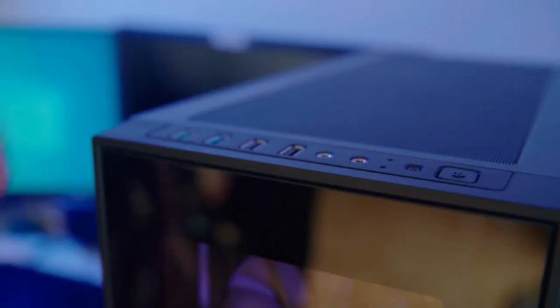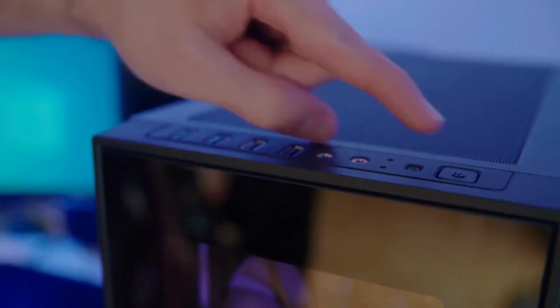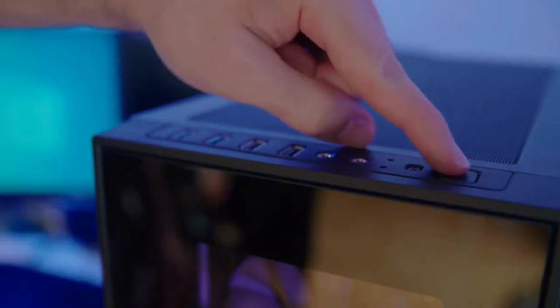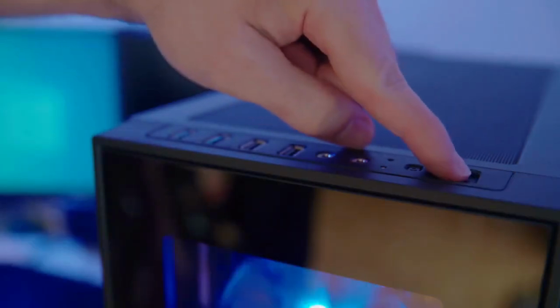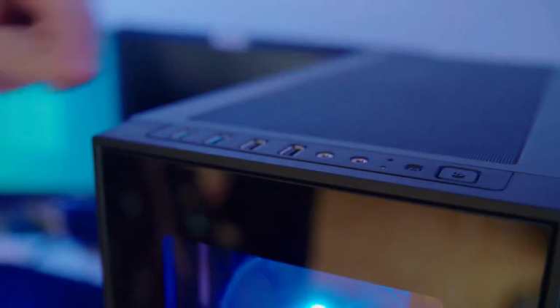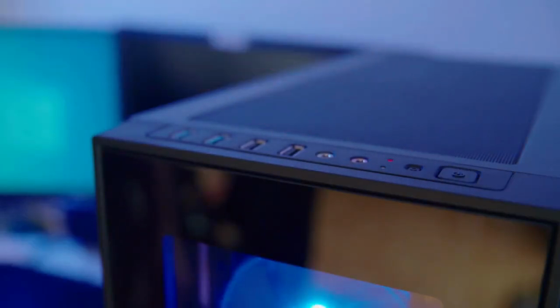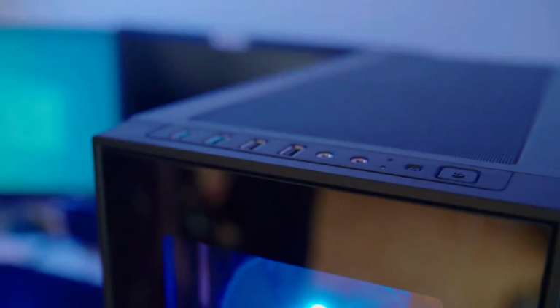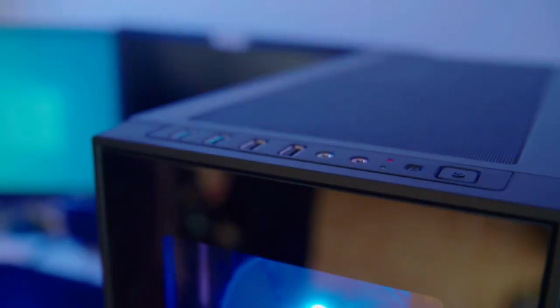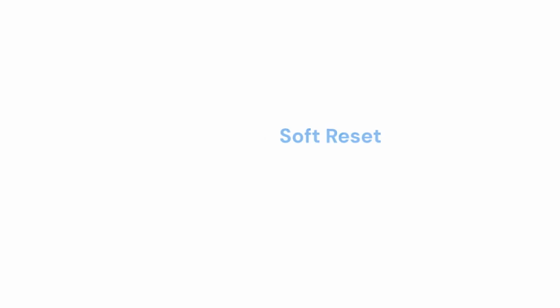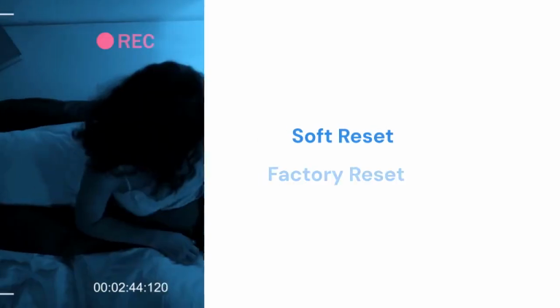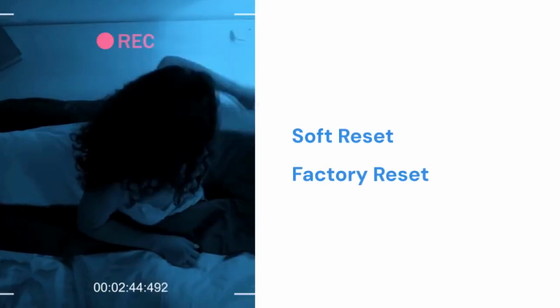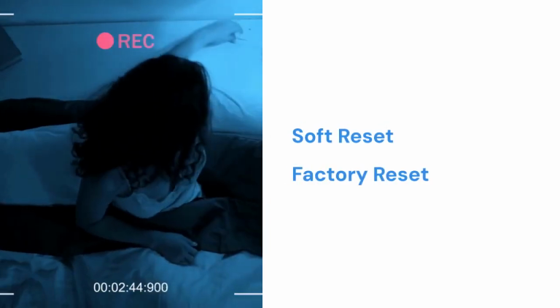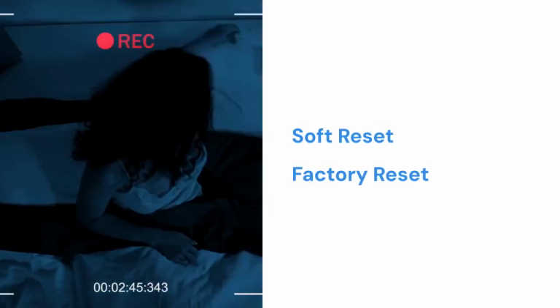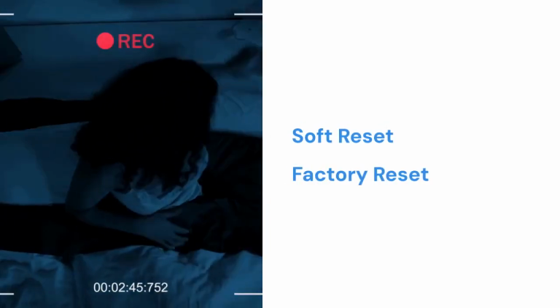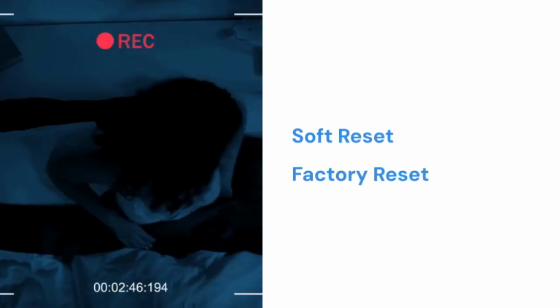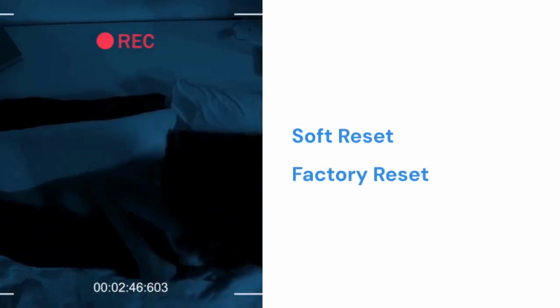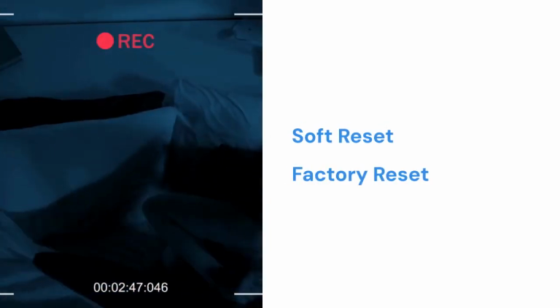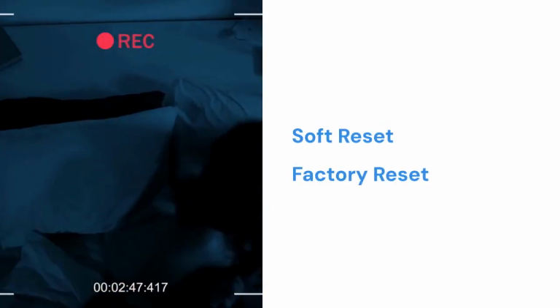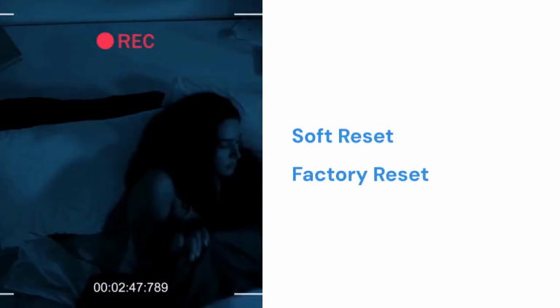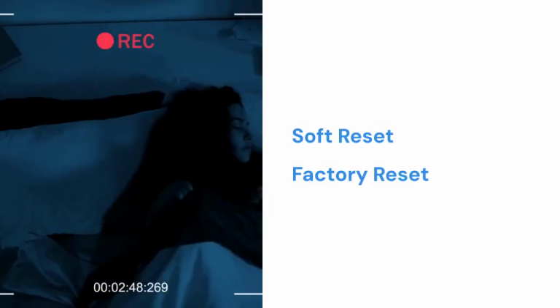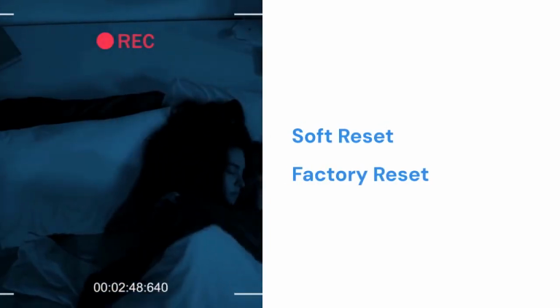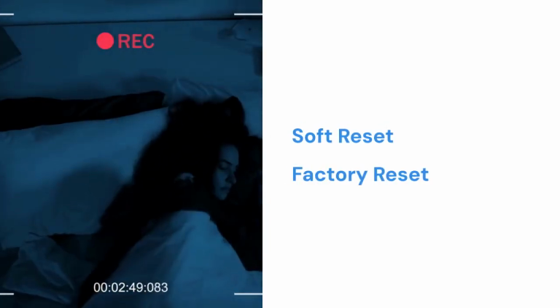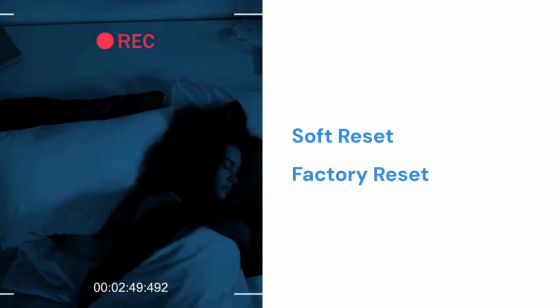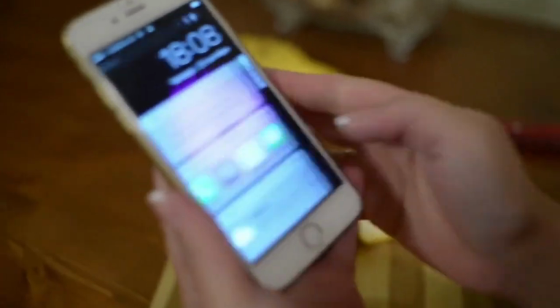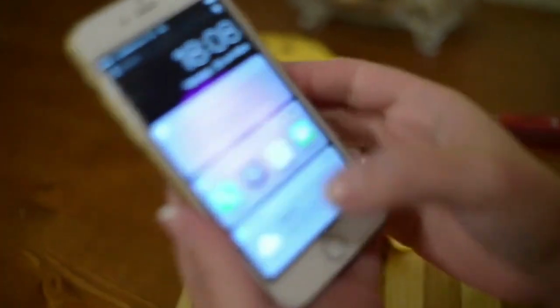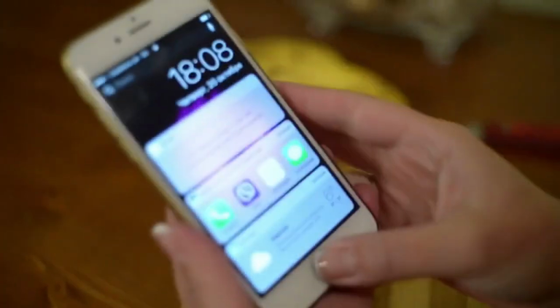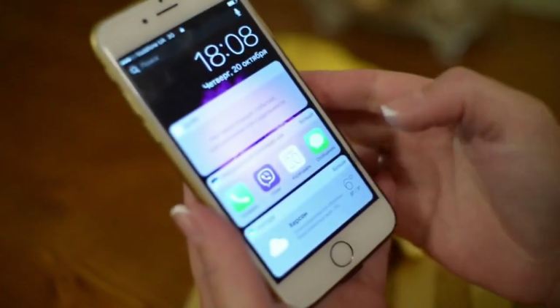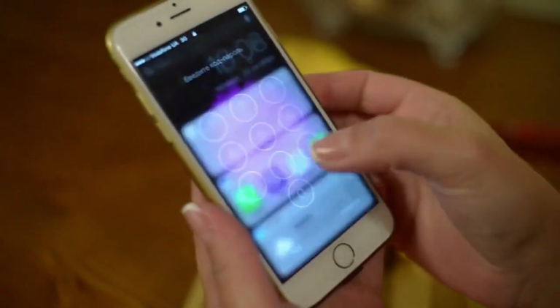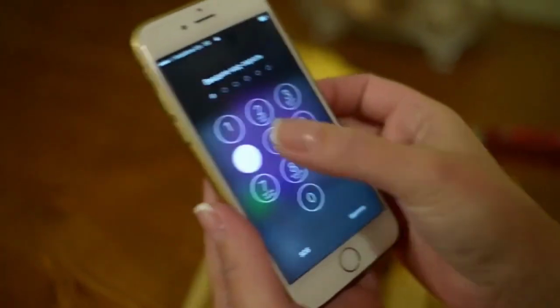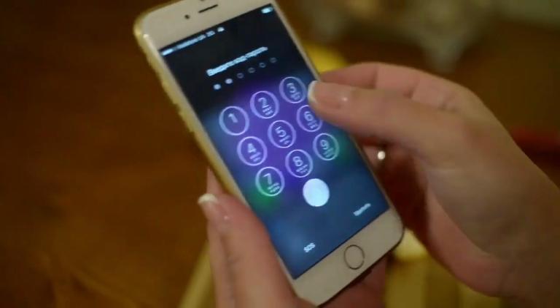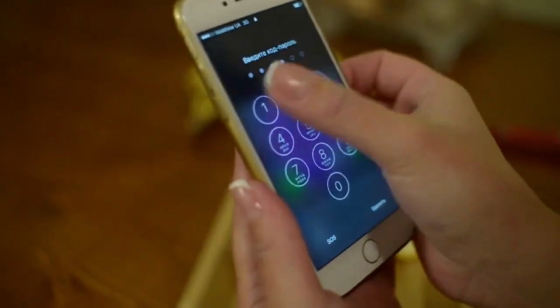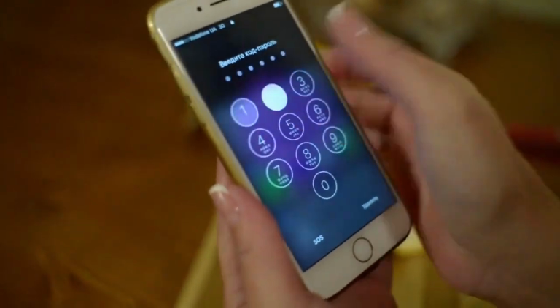Now let's move on to the actual reset process. There are generally two types of resets you can perform: a soft reset and a factory reset. We'll start with the soft reset, as it's the less drastic option.